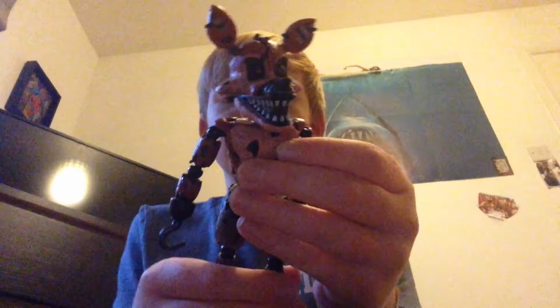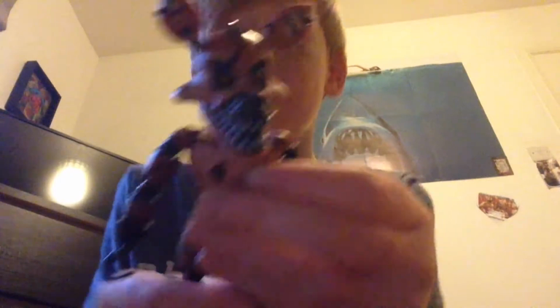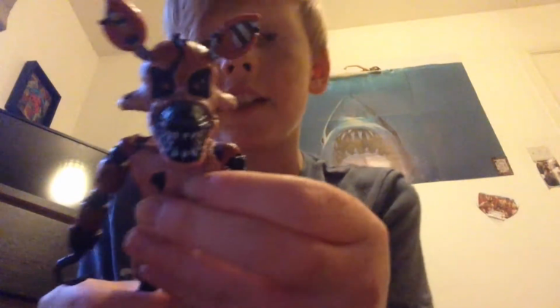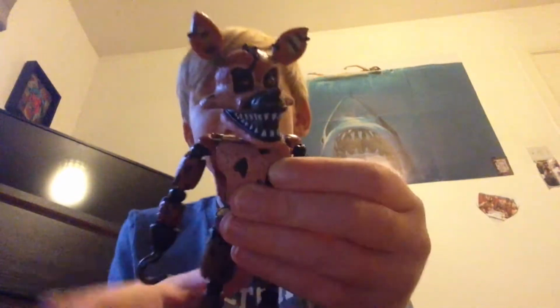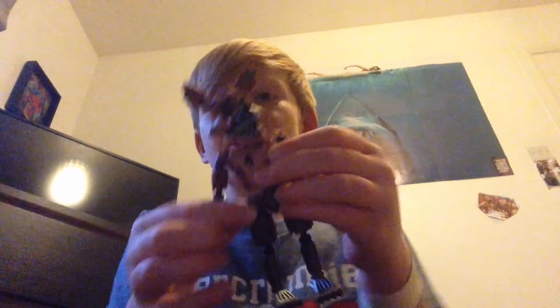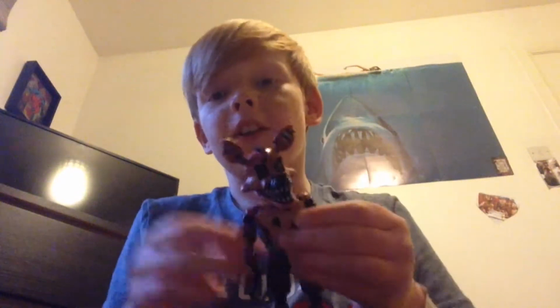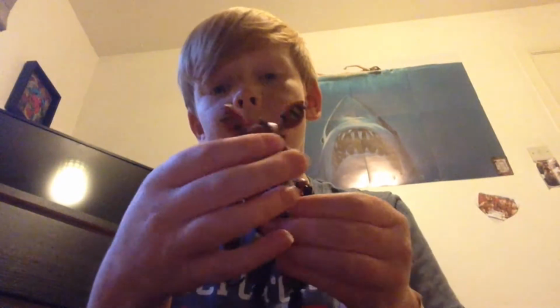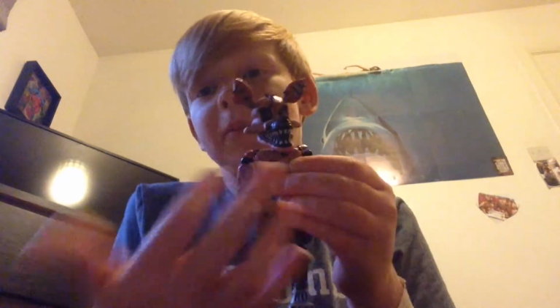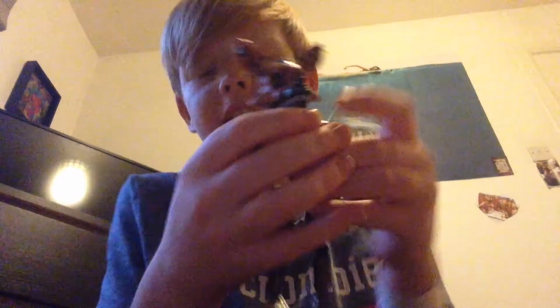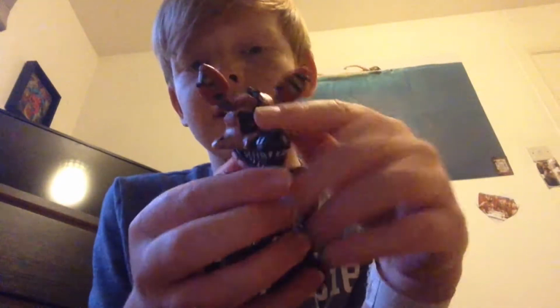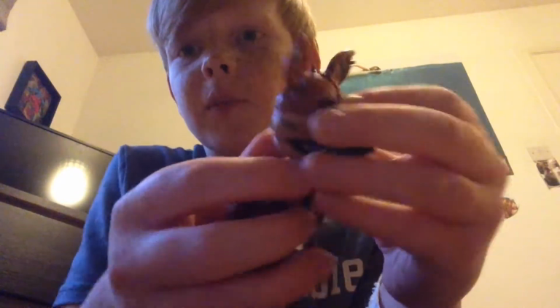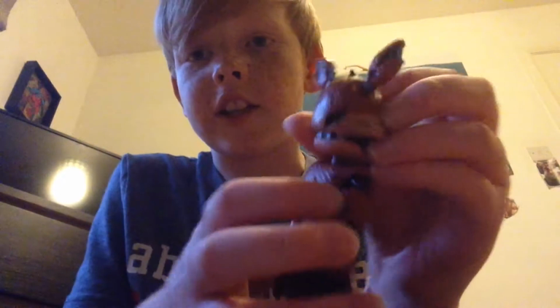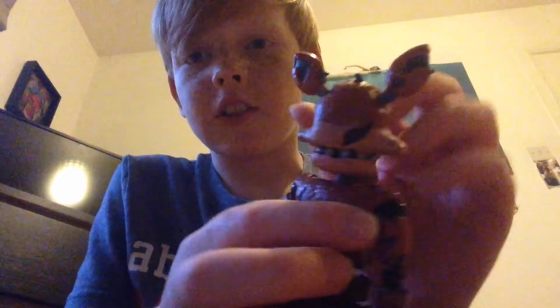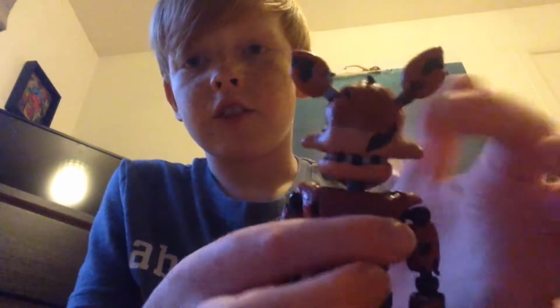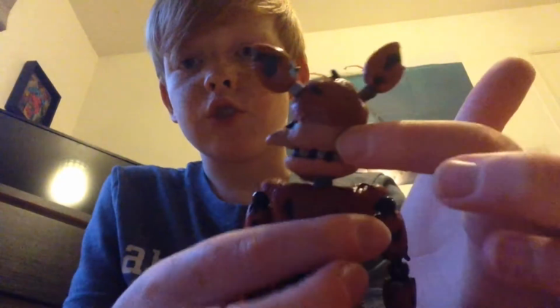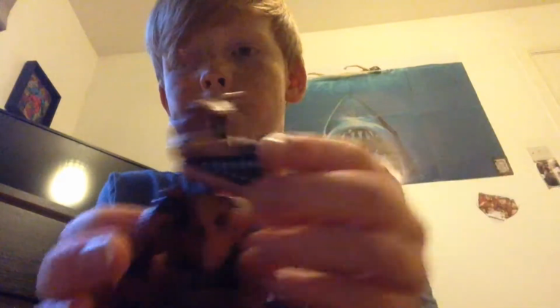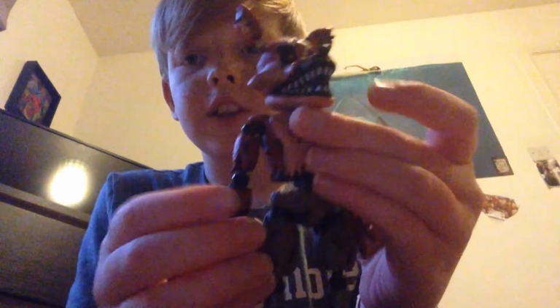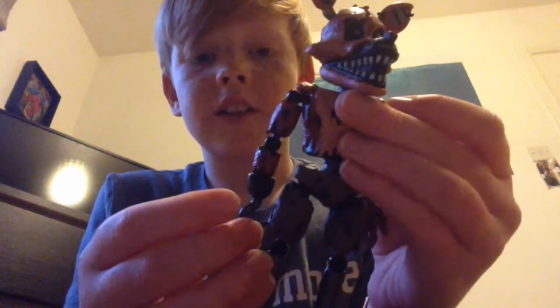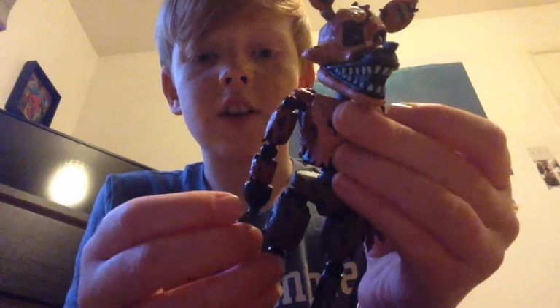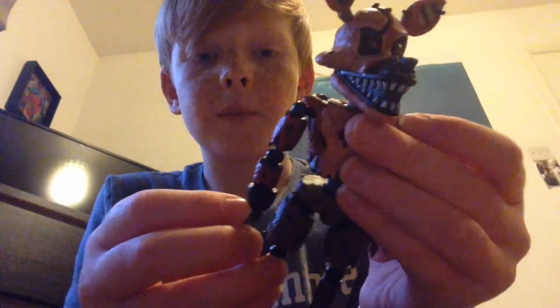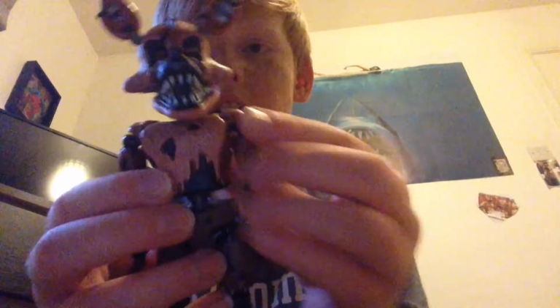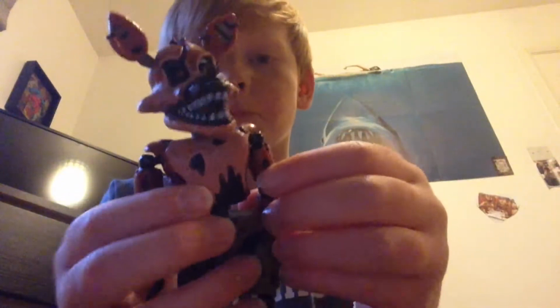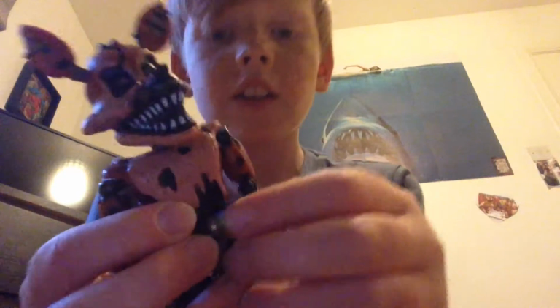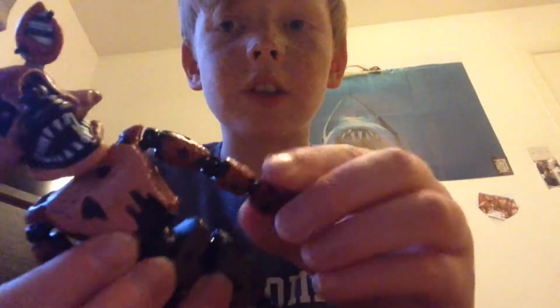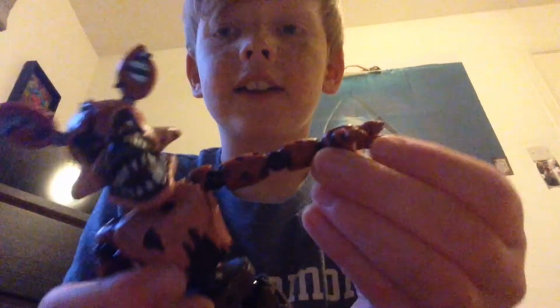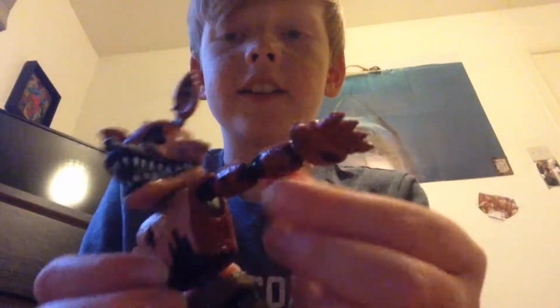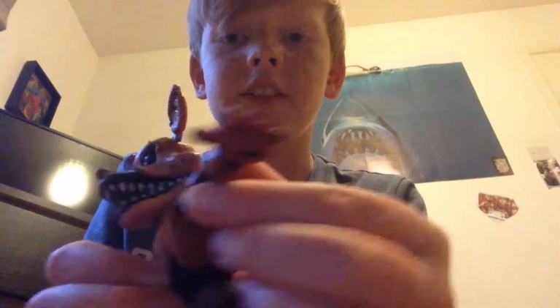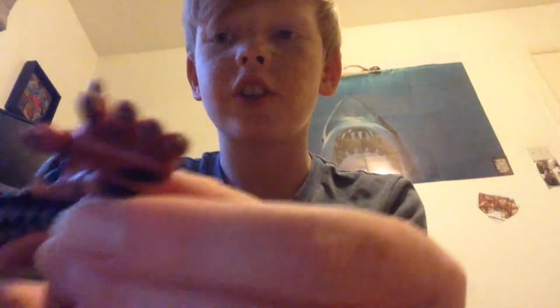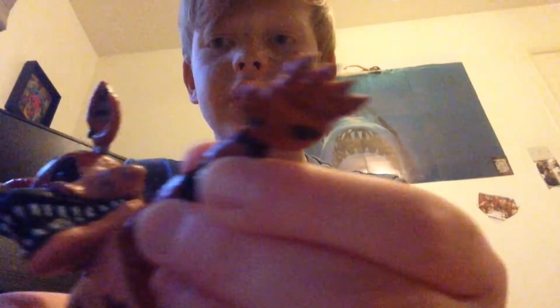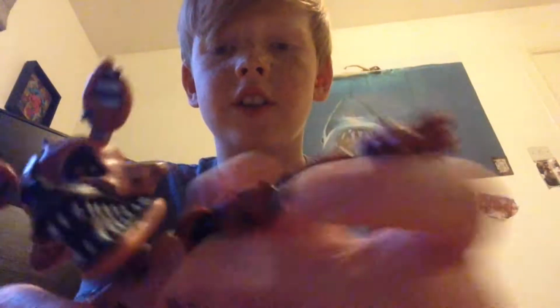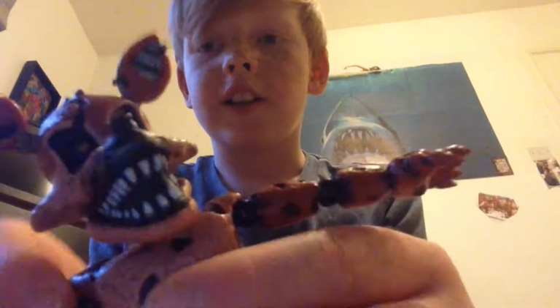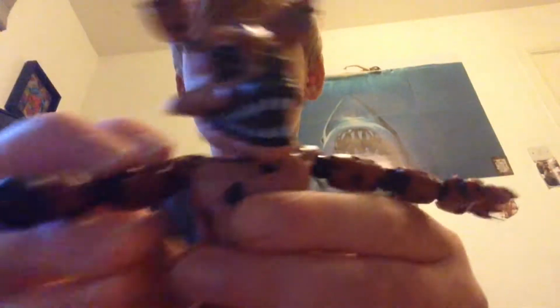It's super detailed. I ordered him and he's my favorite character. He's got loads of rips and everything on him. Look at those!